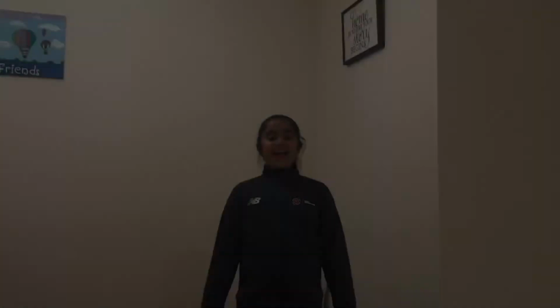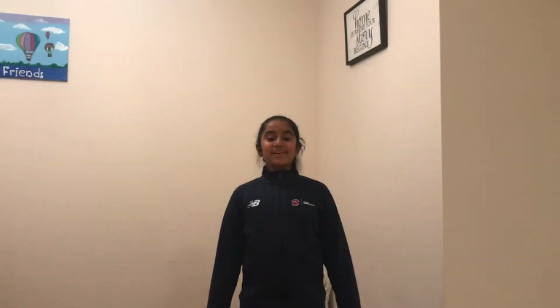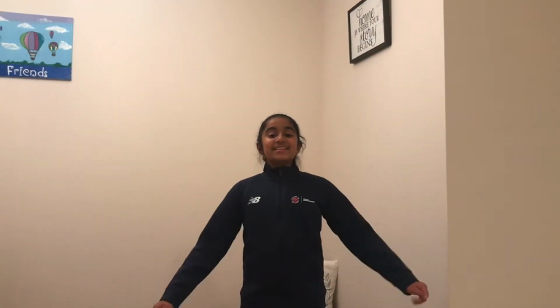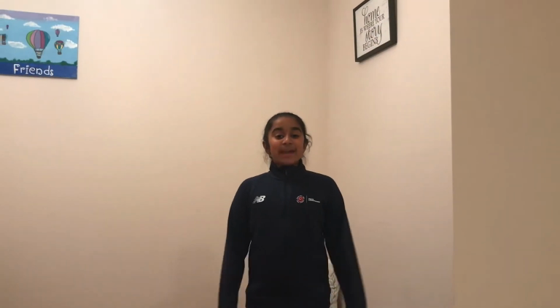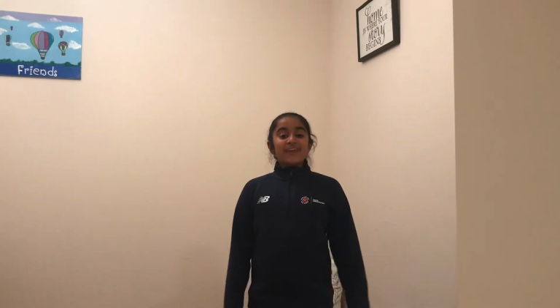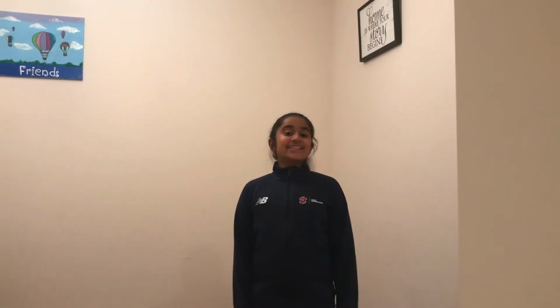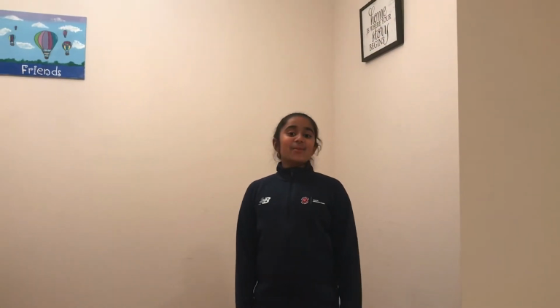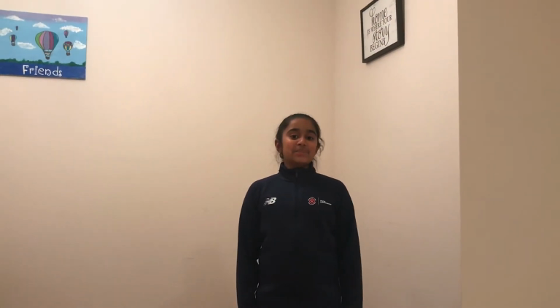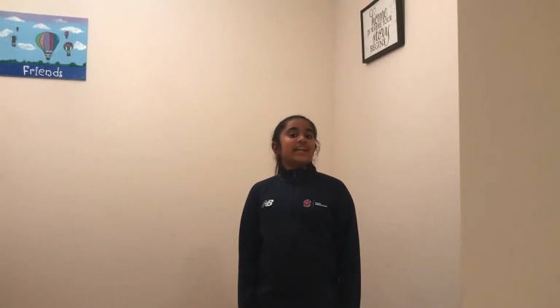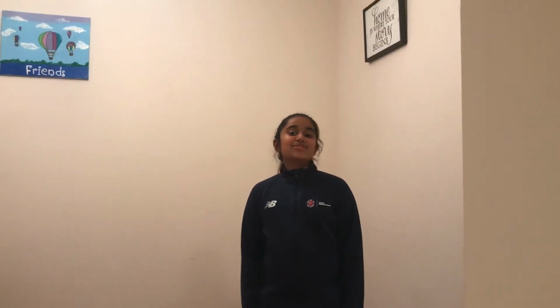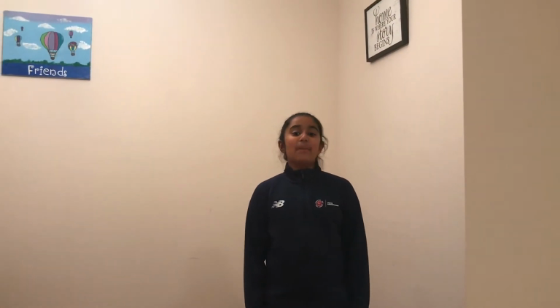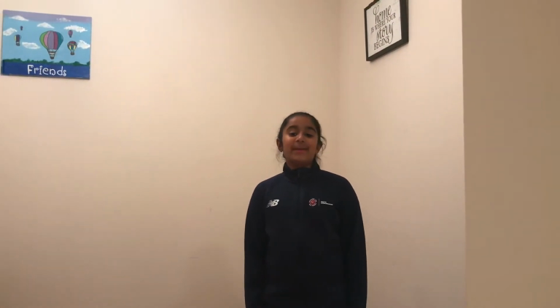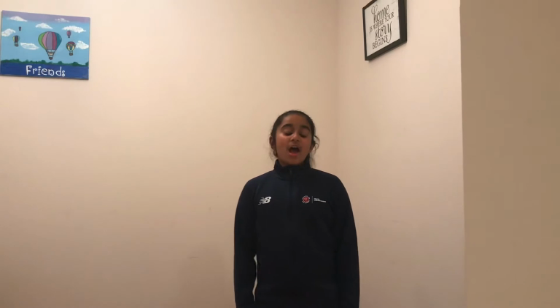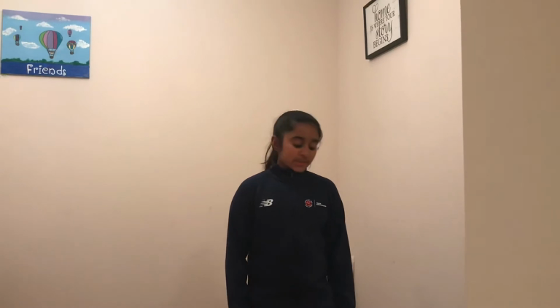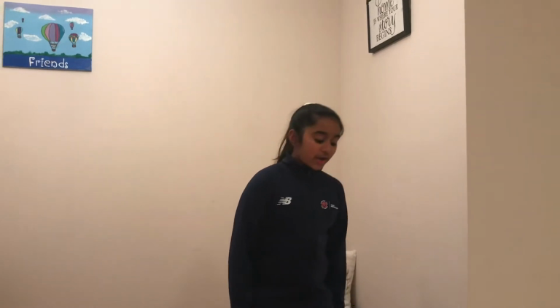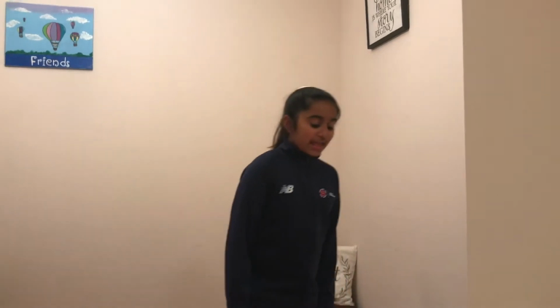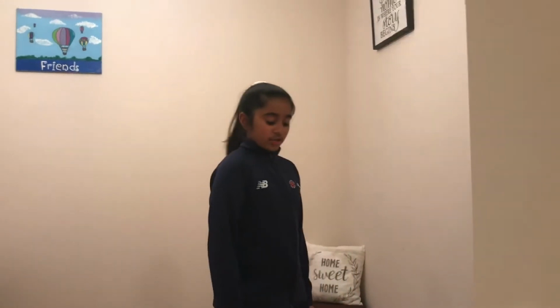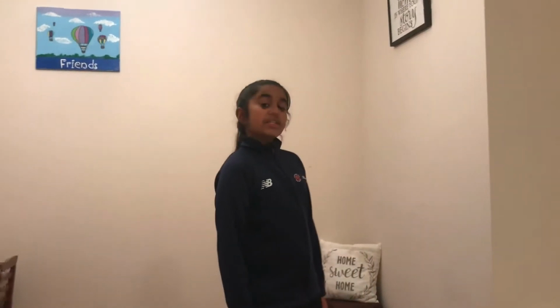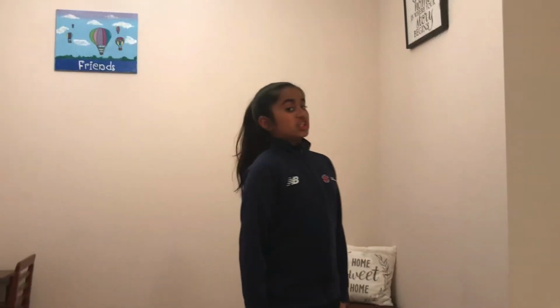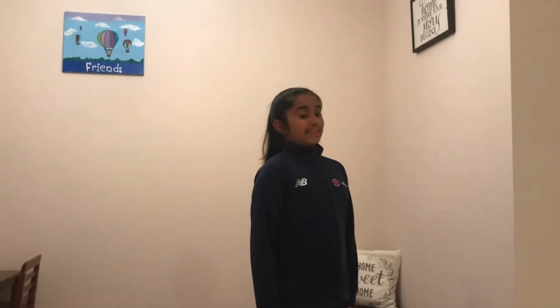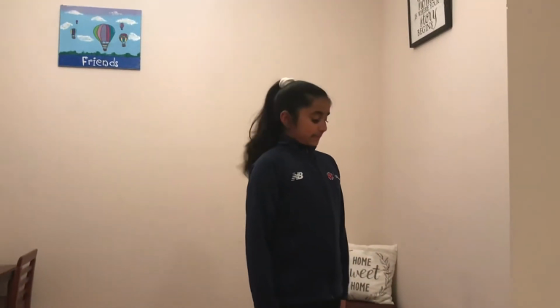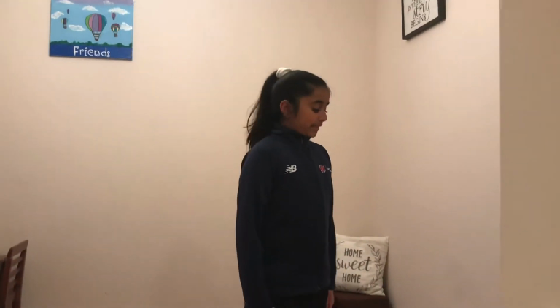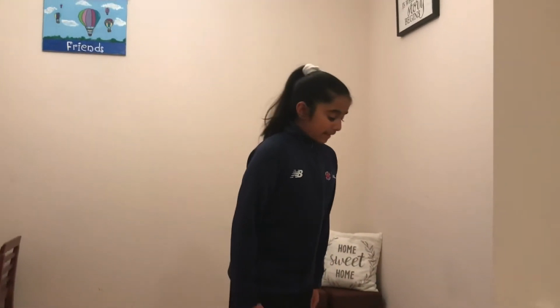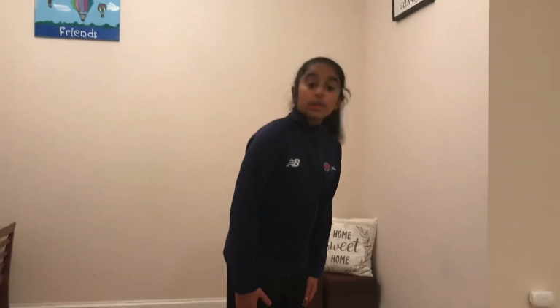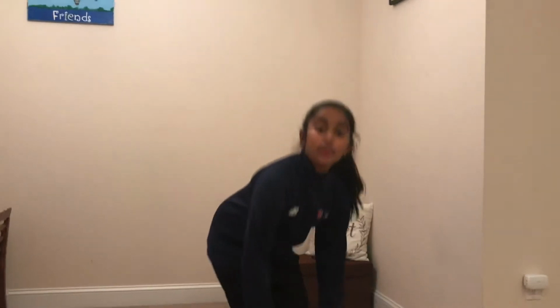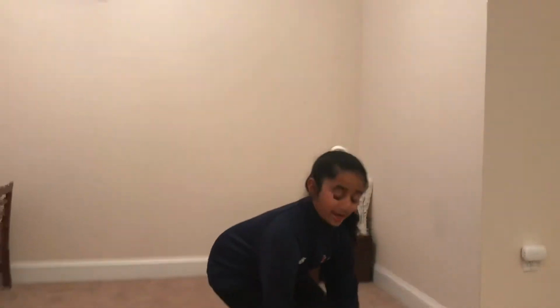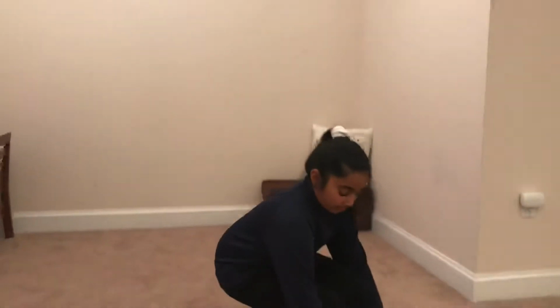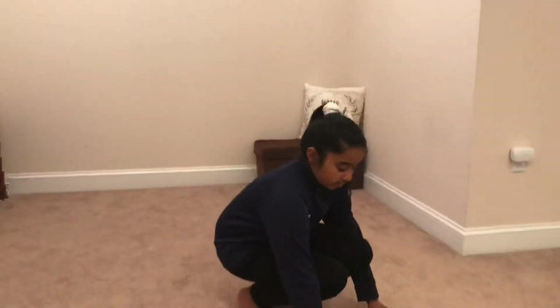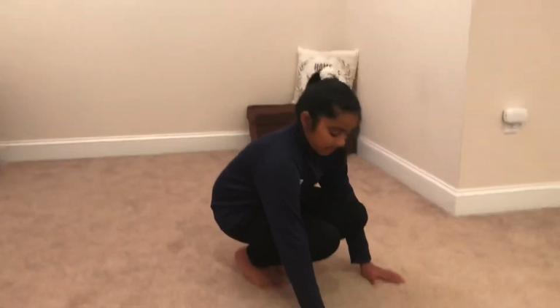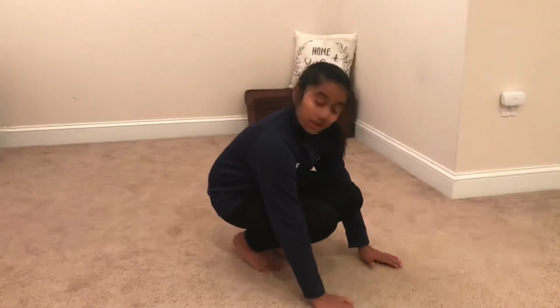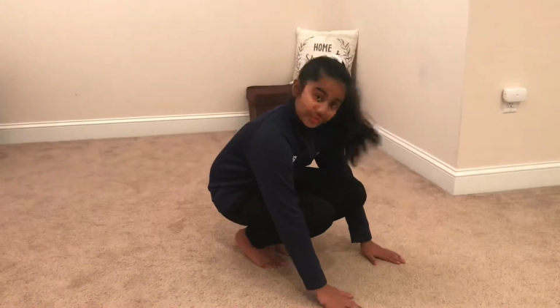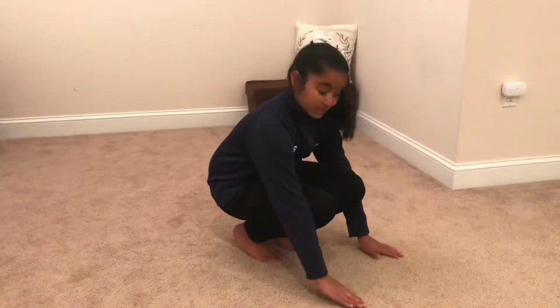Hi everyone, my name is Shabai and today I'll be demonstrating how to do a burpee. First we're going to start in a vertical position just like this. Next we're going to lower down and place your hands right in front of us.